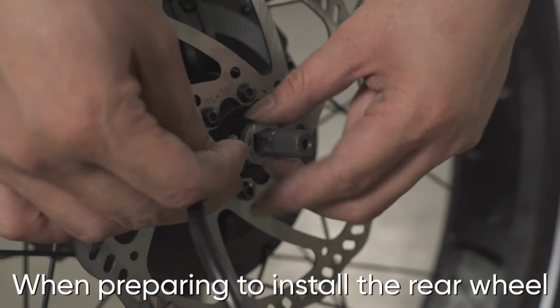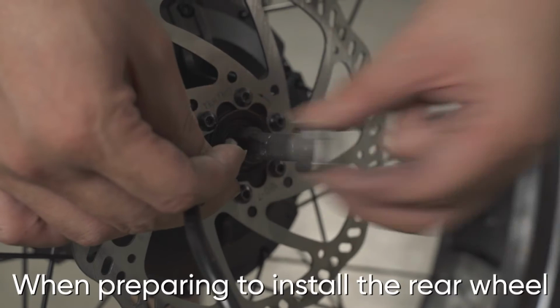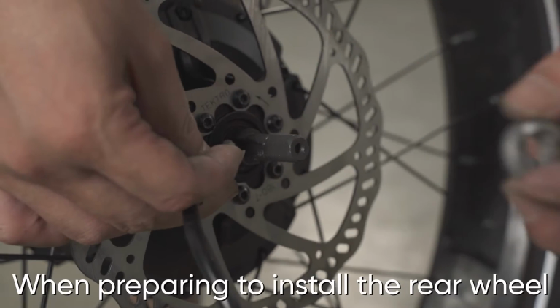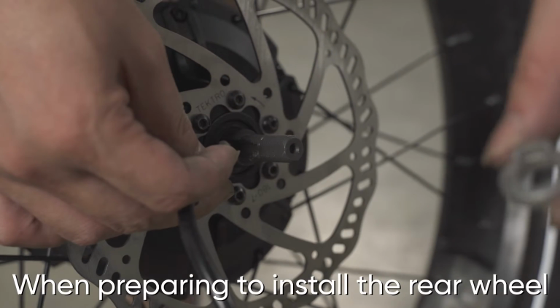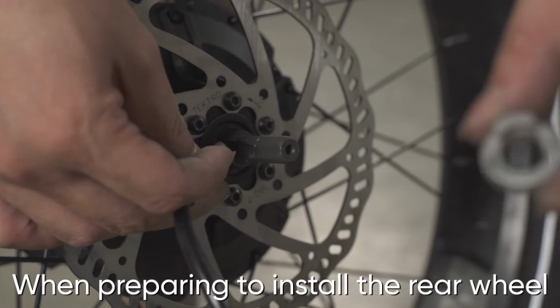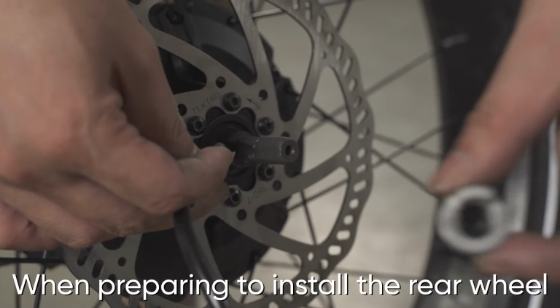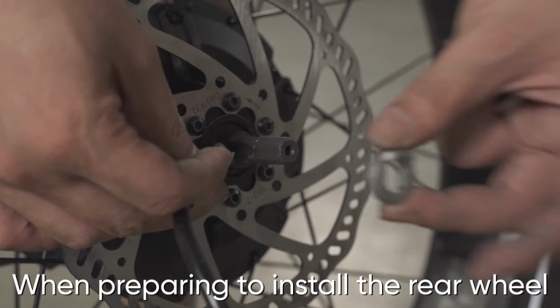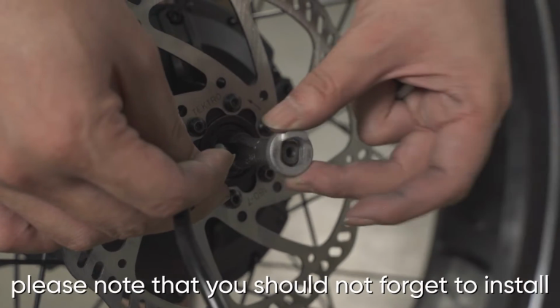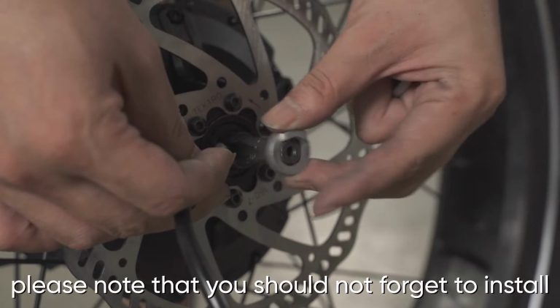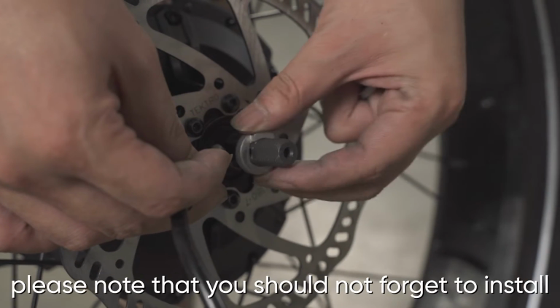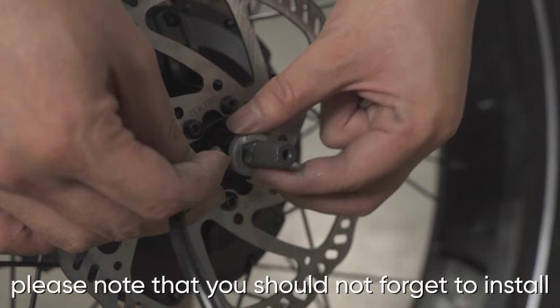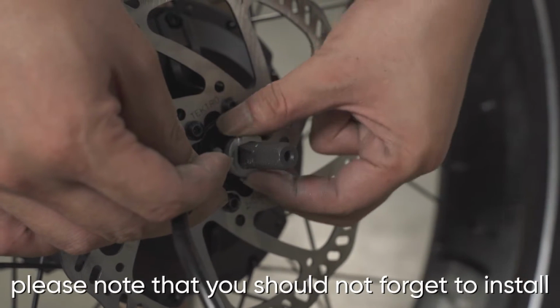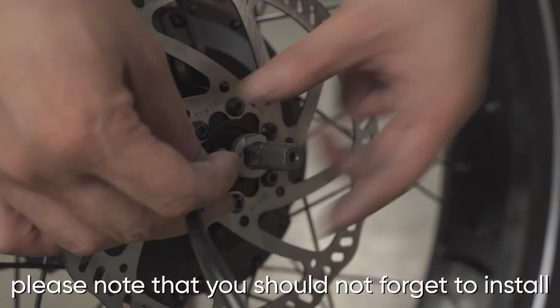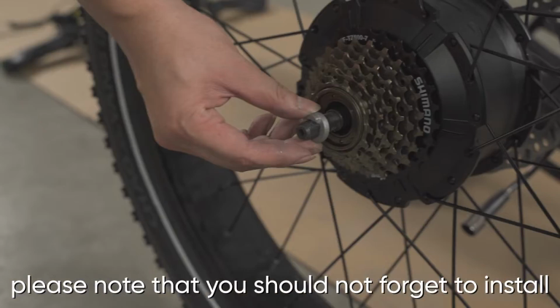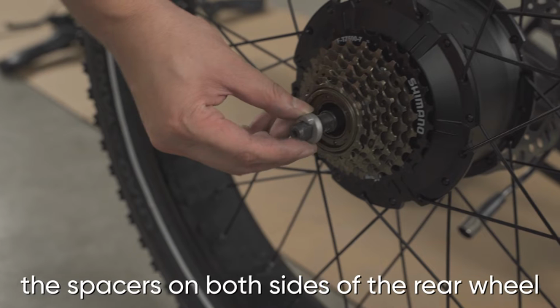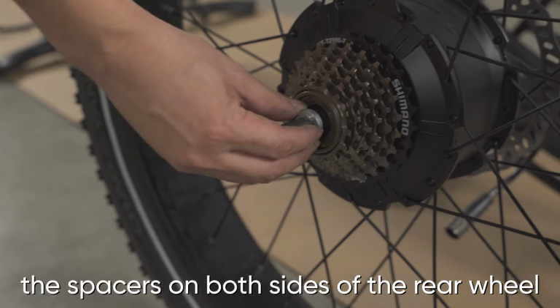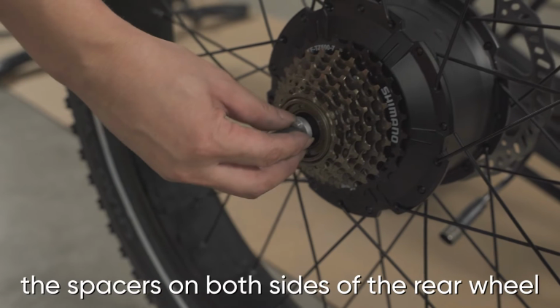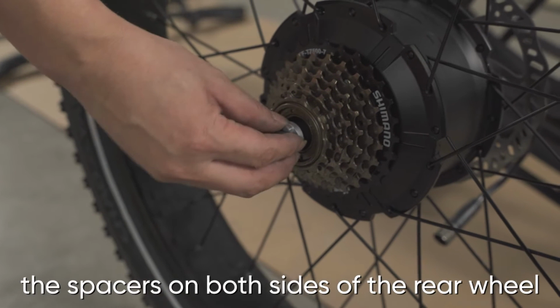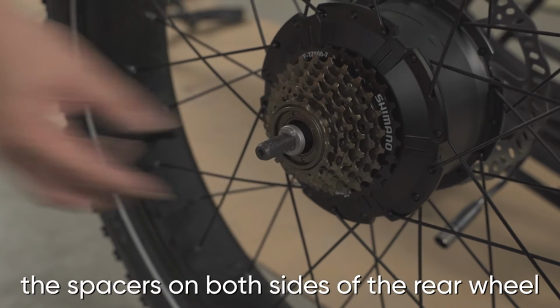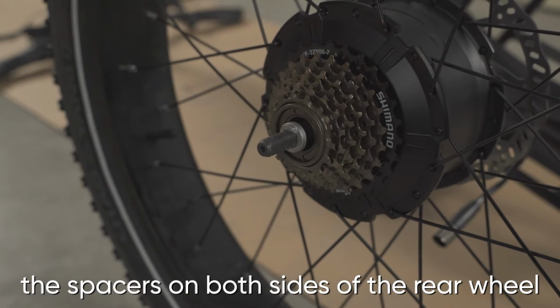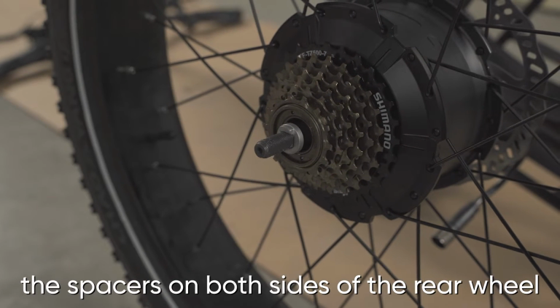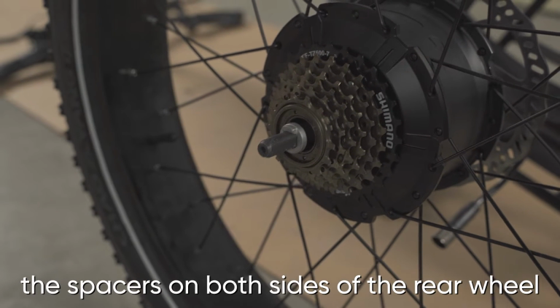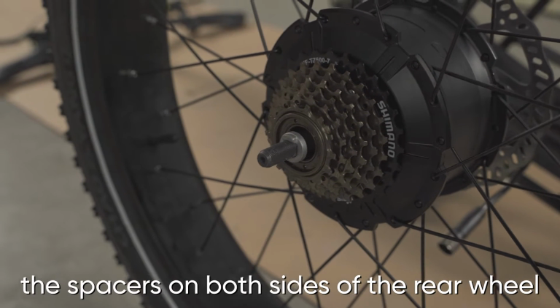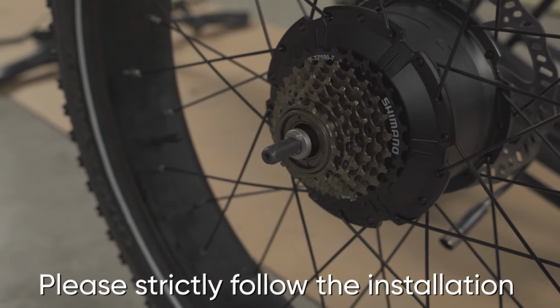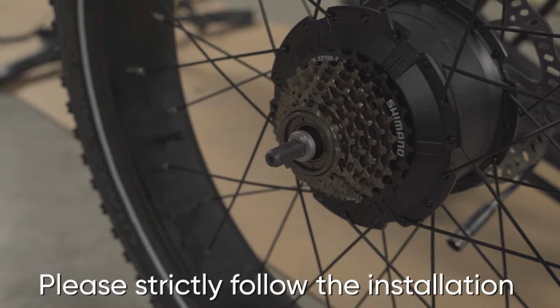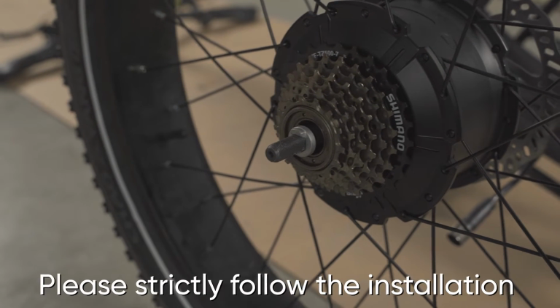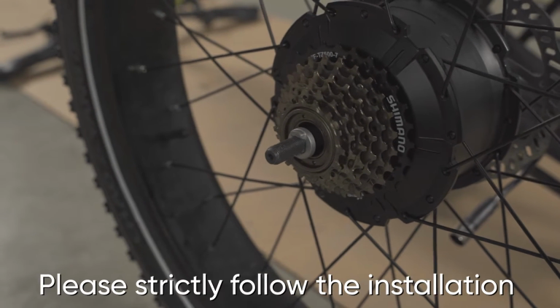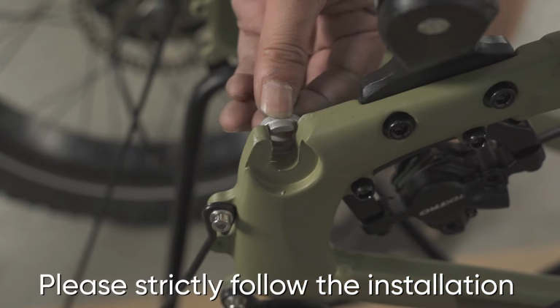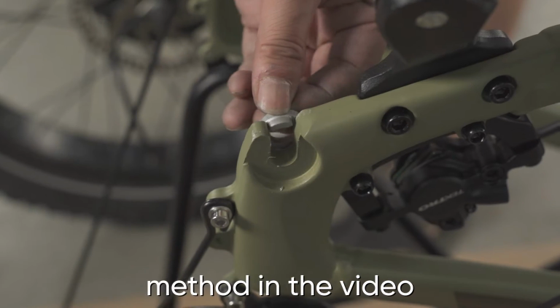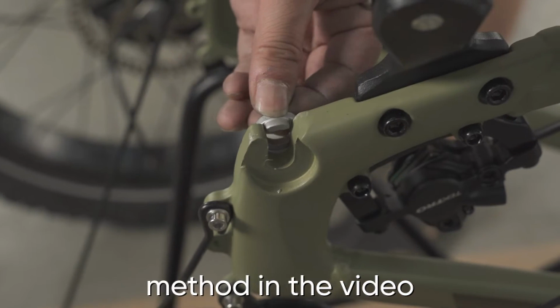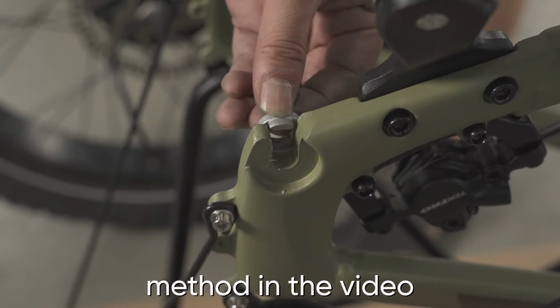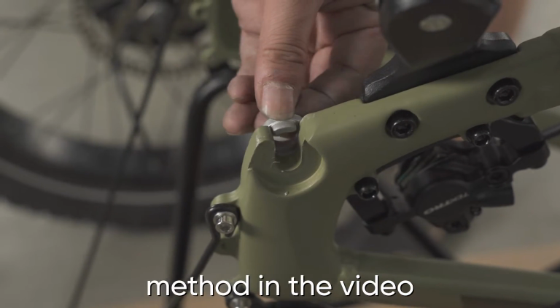When preparing to install the rear wheel, please note that you should not forget to install the spacers on both sides of the rear wheel. Please strictly follow the installation method shown in the video.